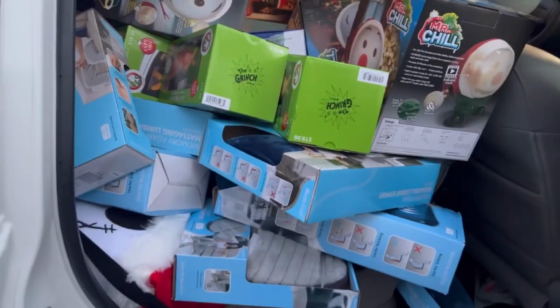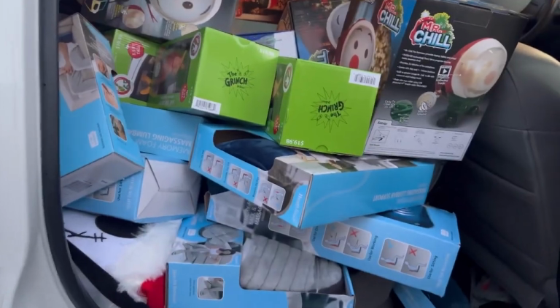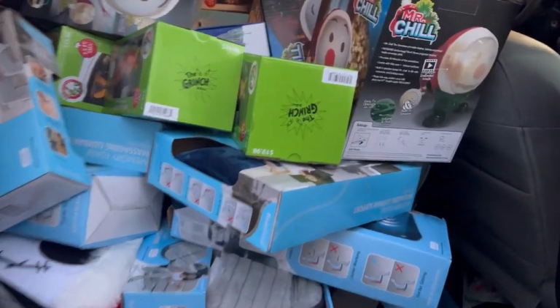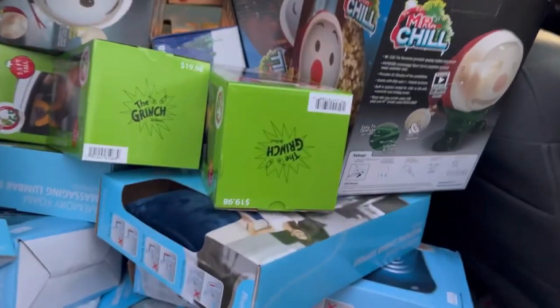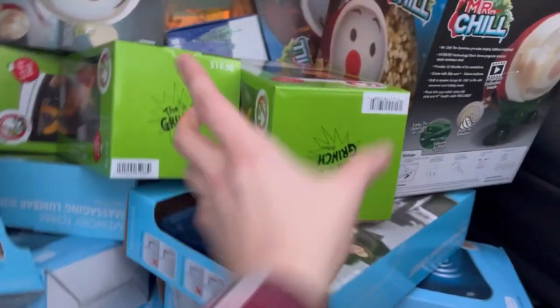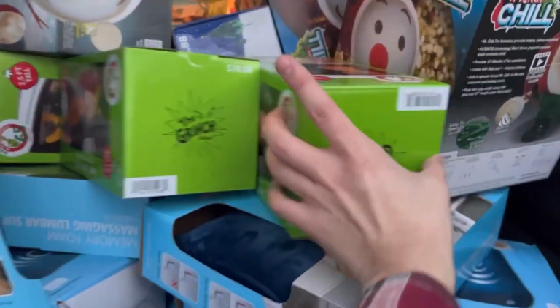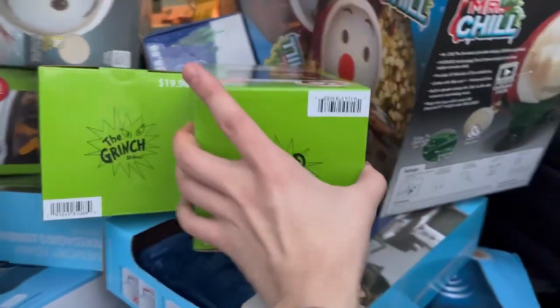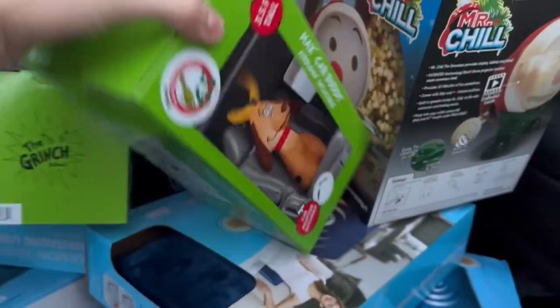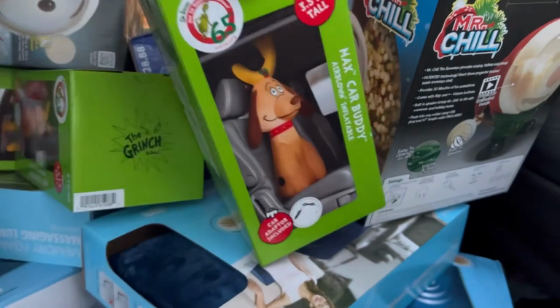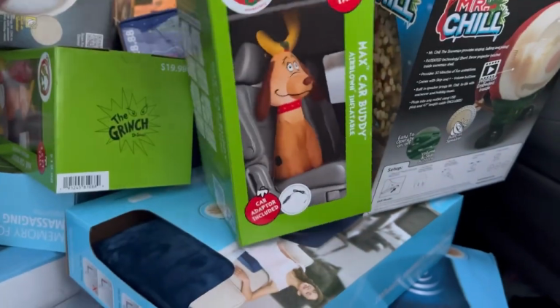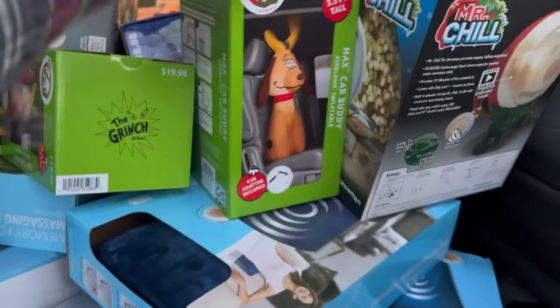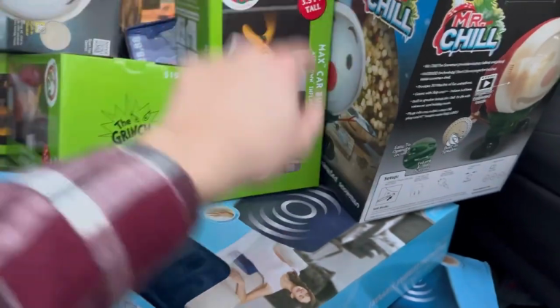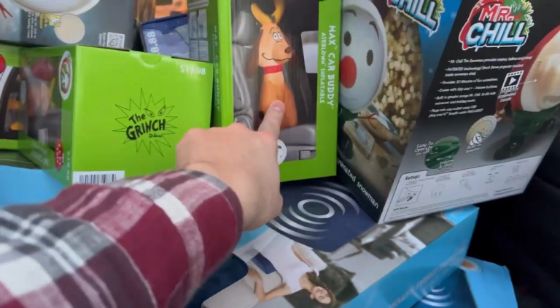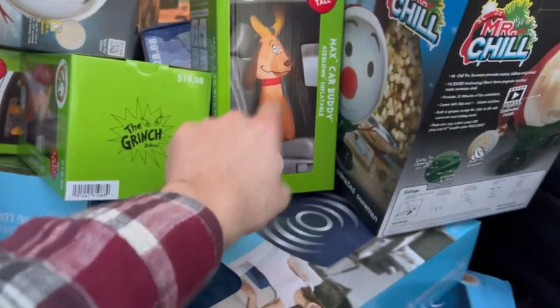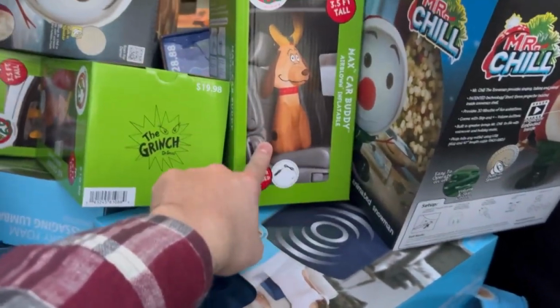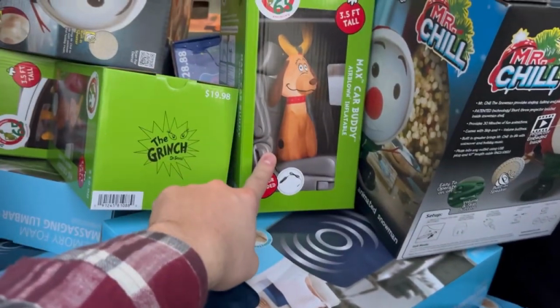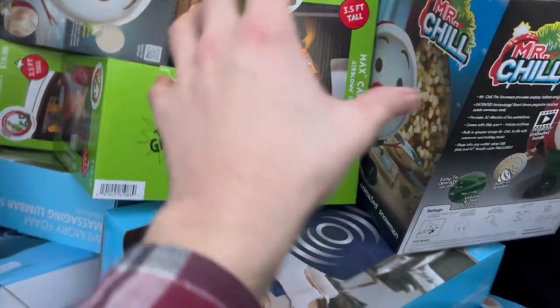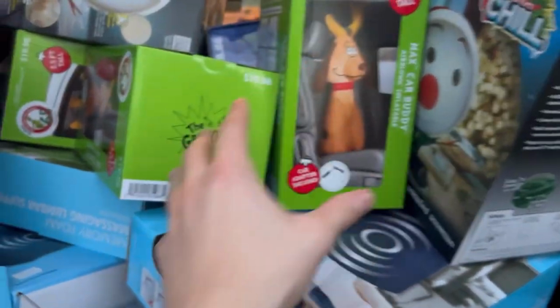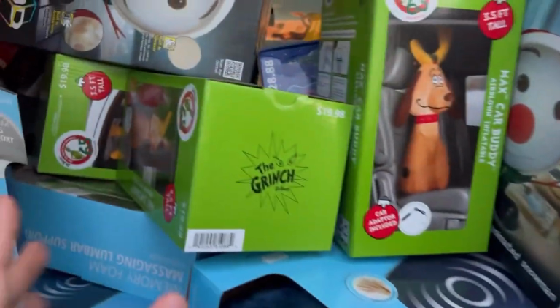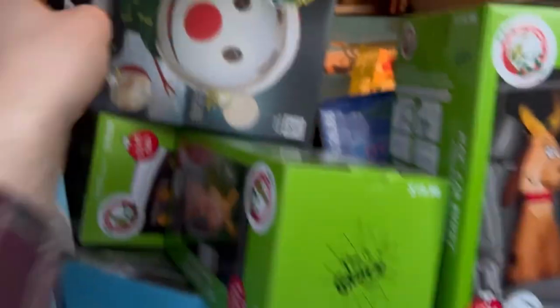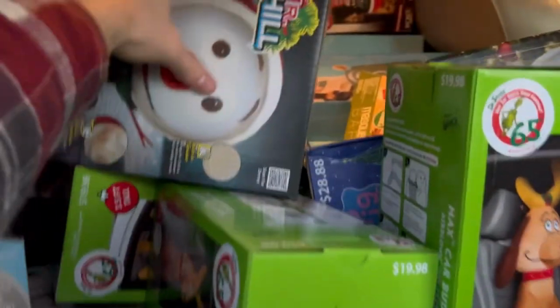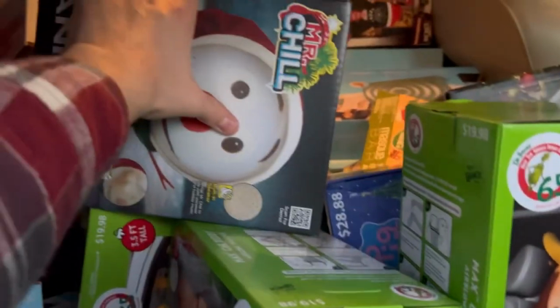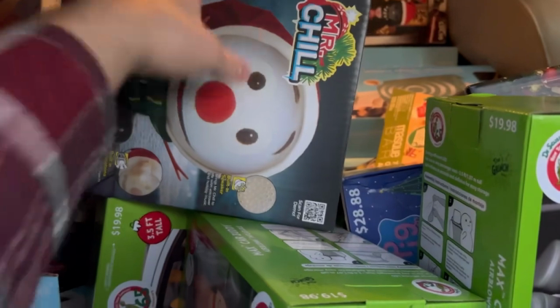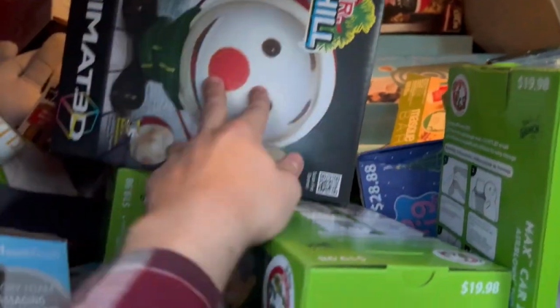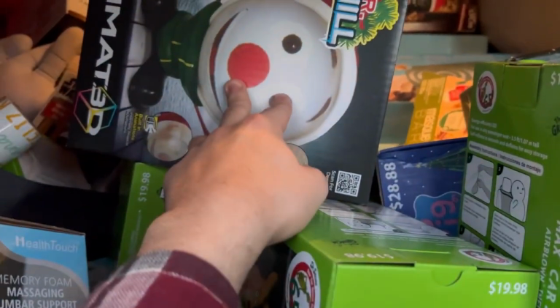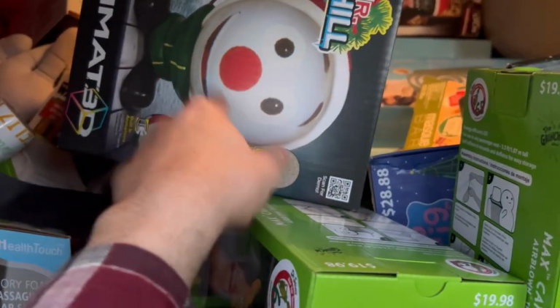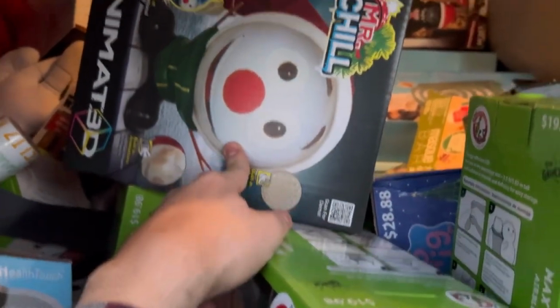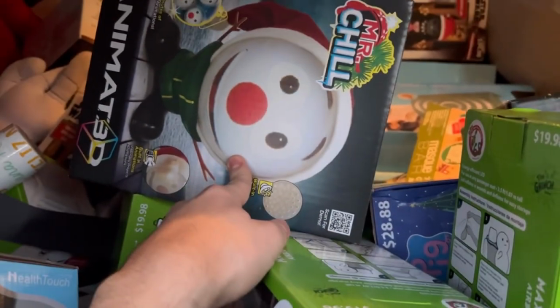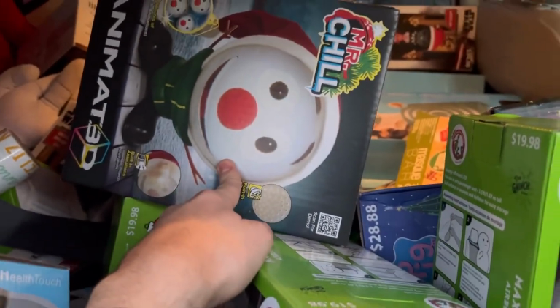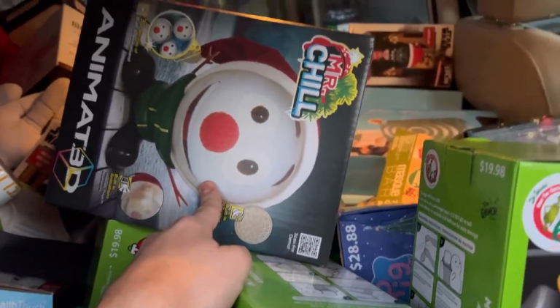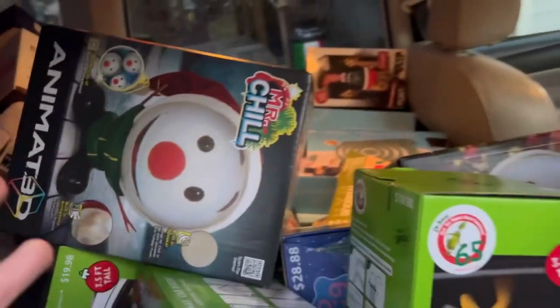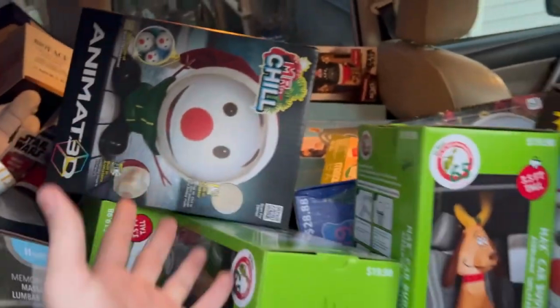Coming over here, check this out. We got a bunch of these Car Buddies — these are Max from the Grinch movie, super cute. We got a bunch of these Mr. Chills, which were $6.50, and they actually go for a lot on eBay surprisingly, even now.